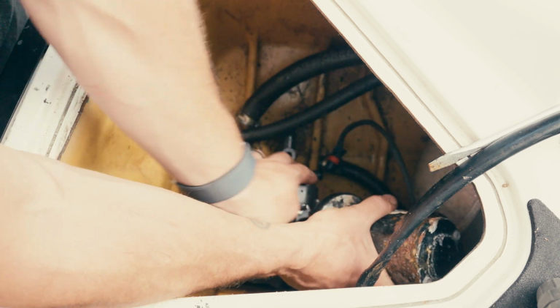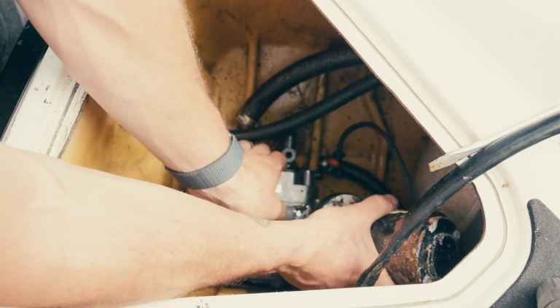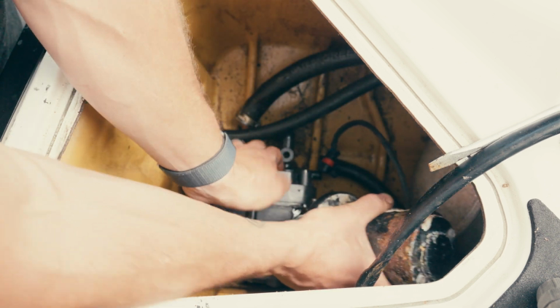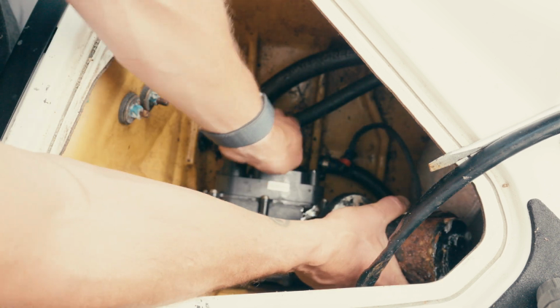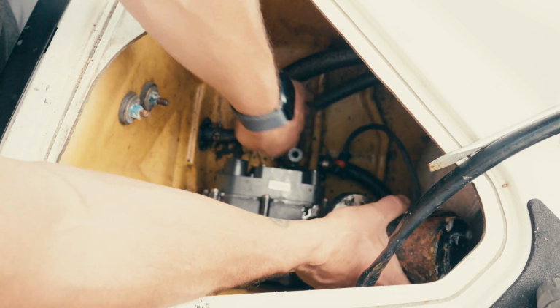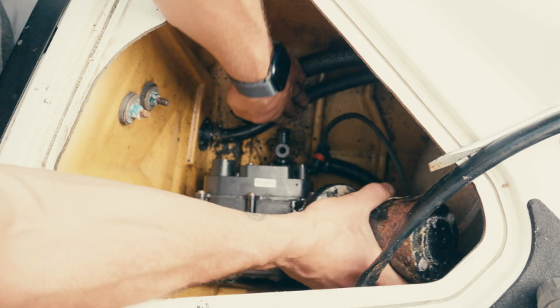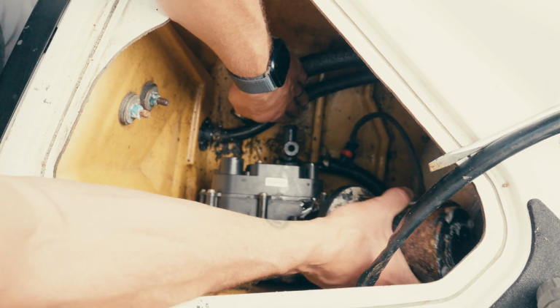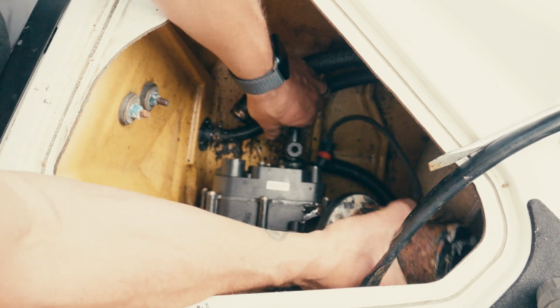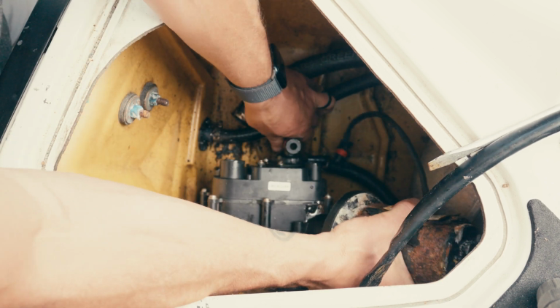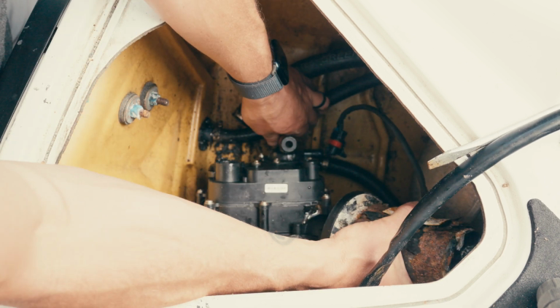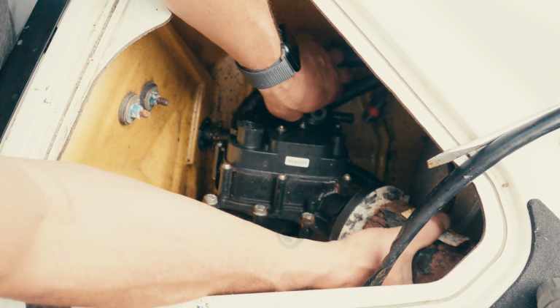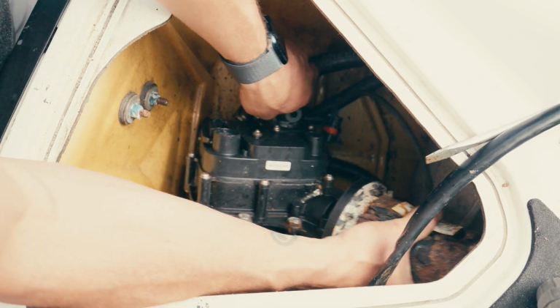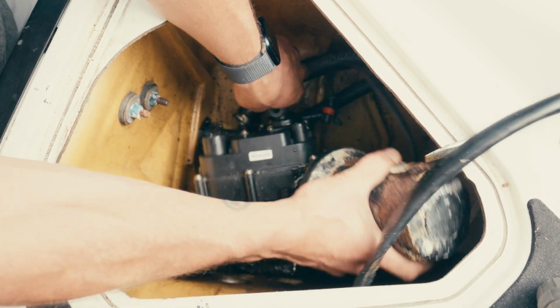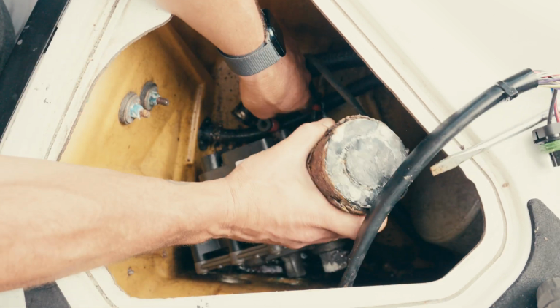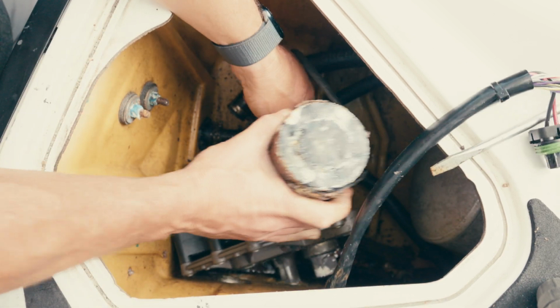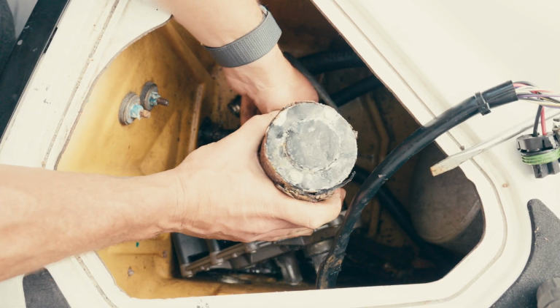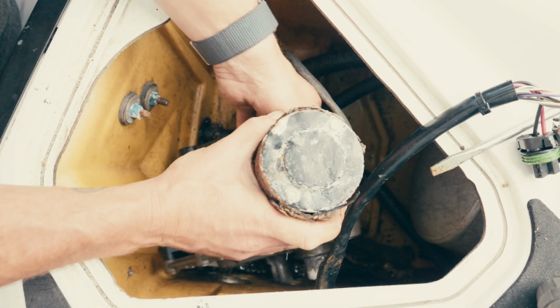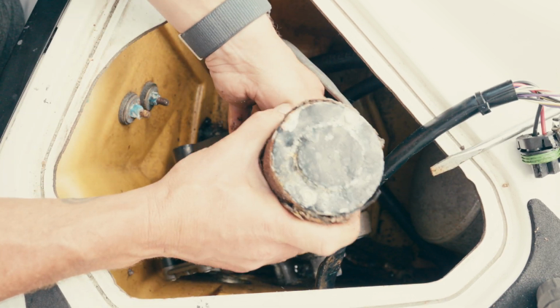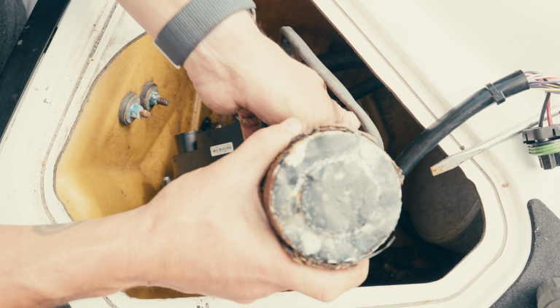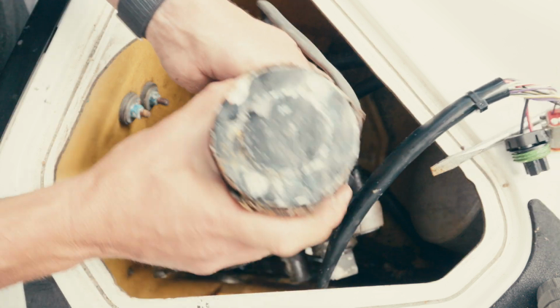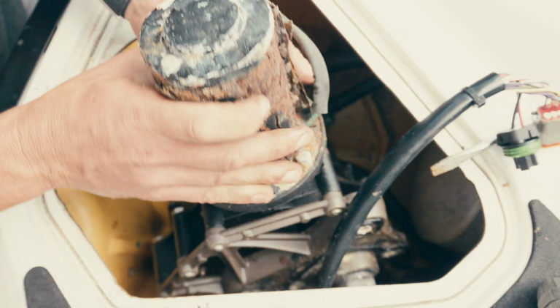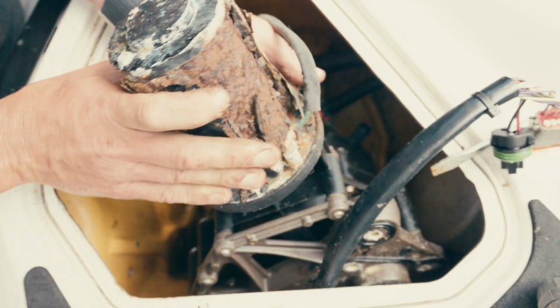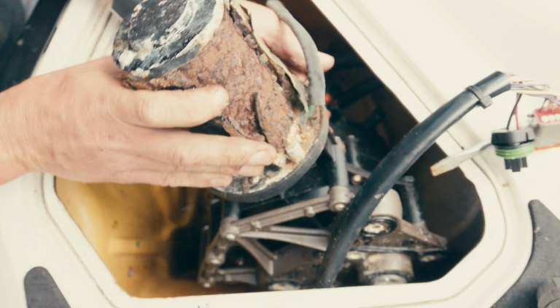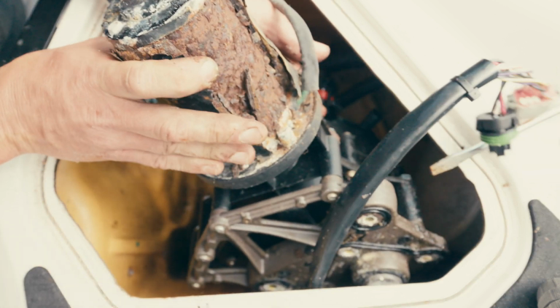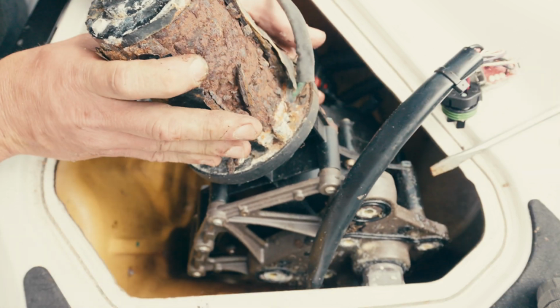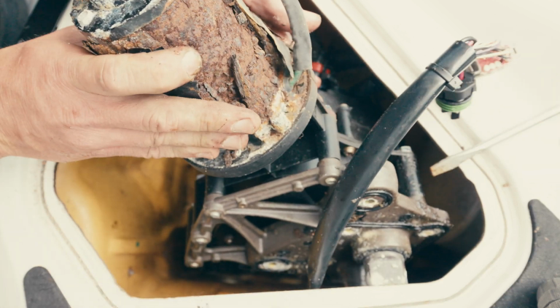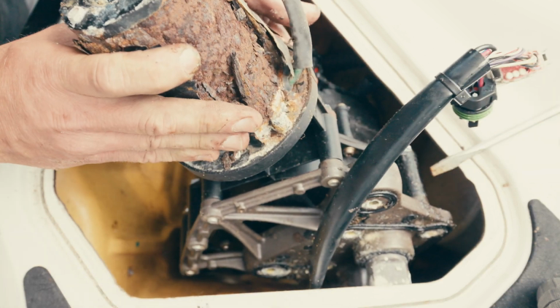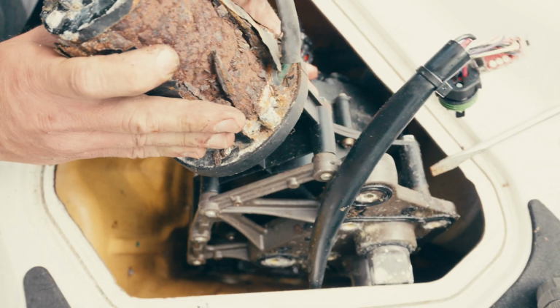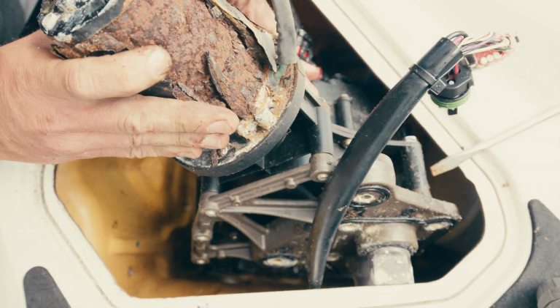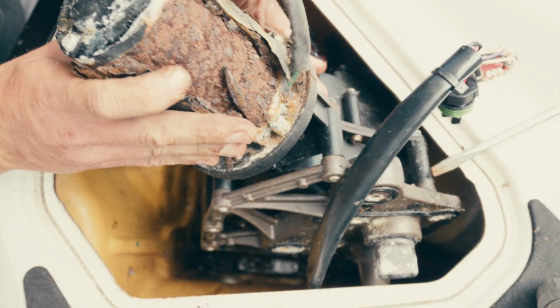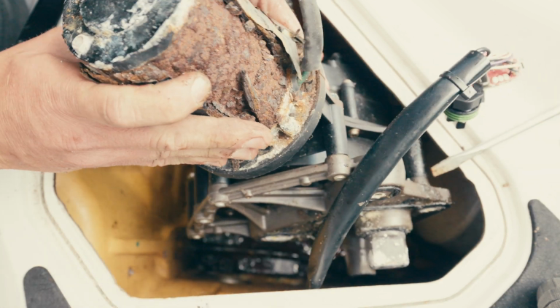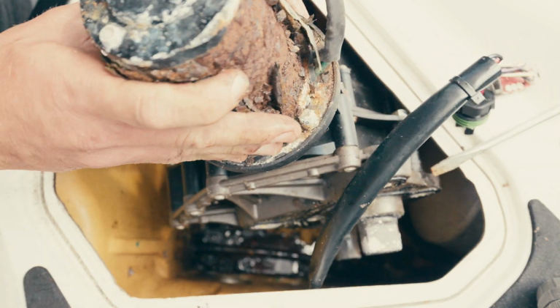What's this stuck on? Oh man. Holy sugar — no wonder why this thing won't work.